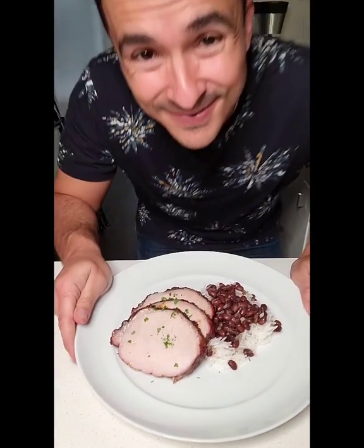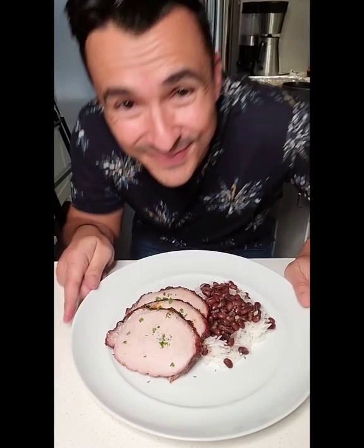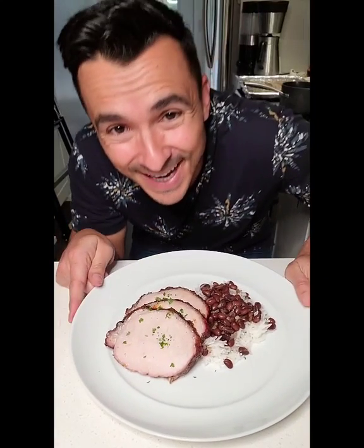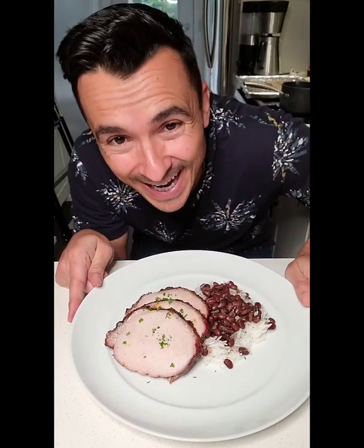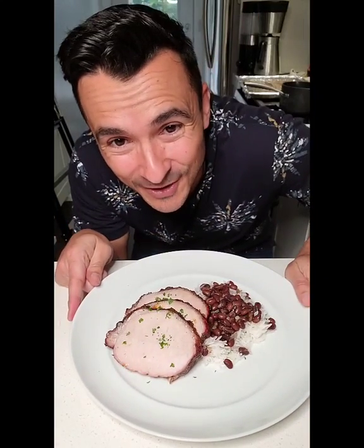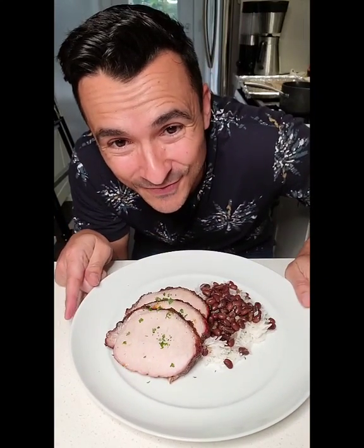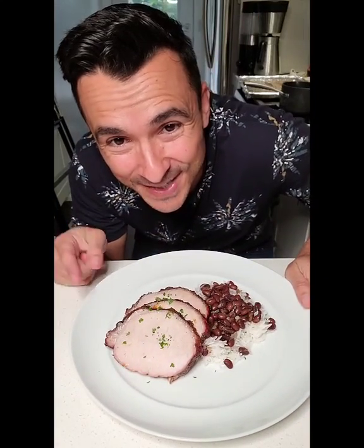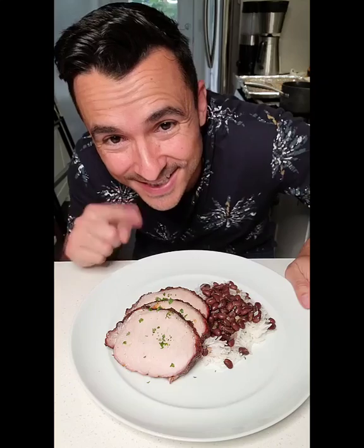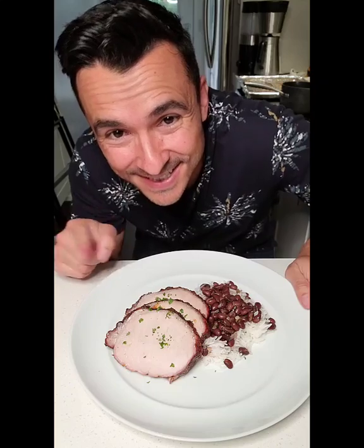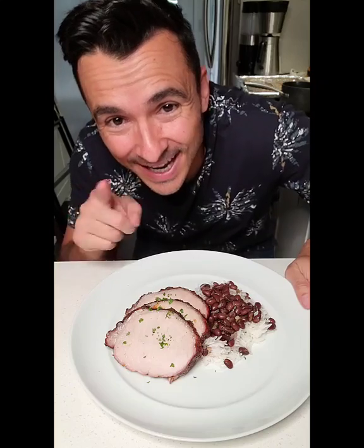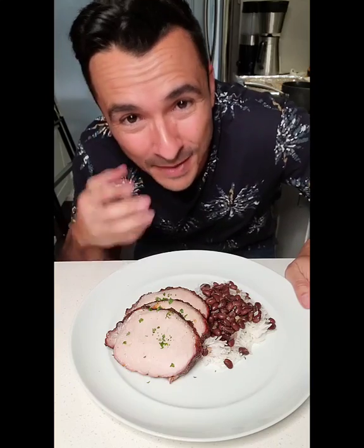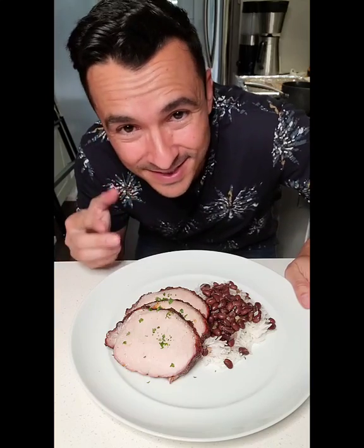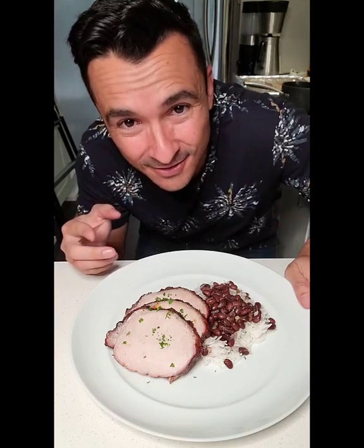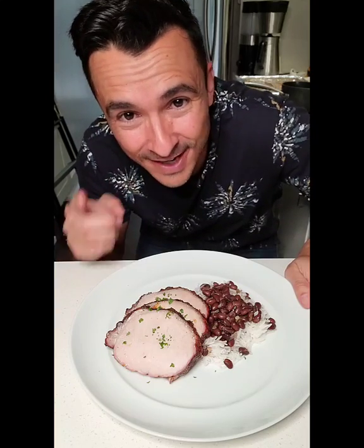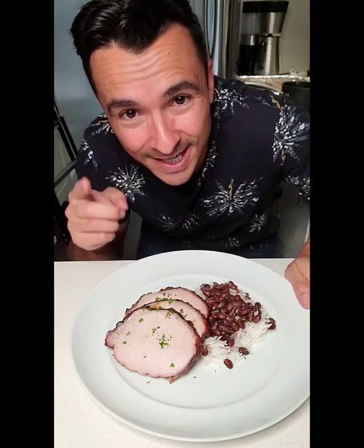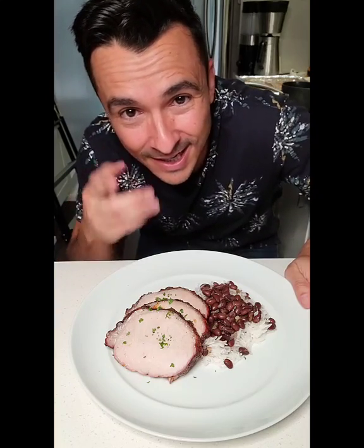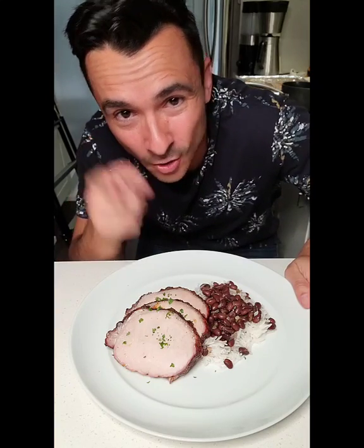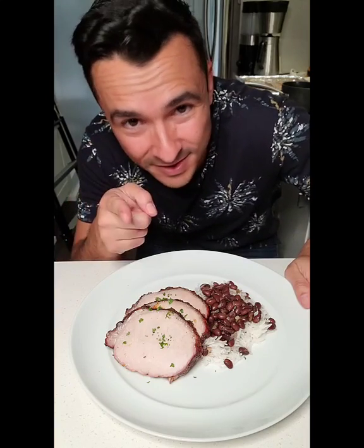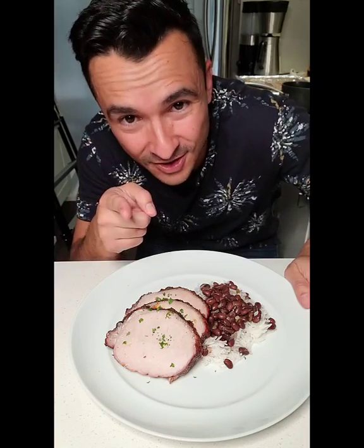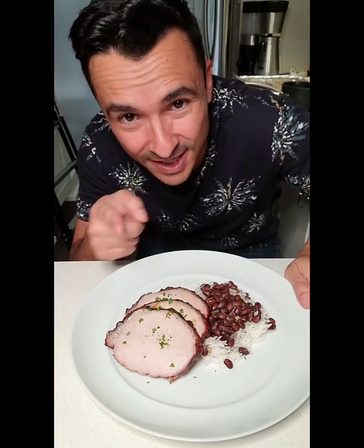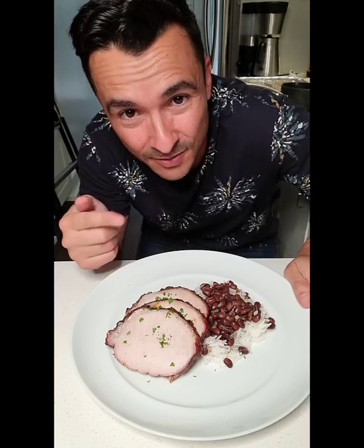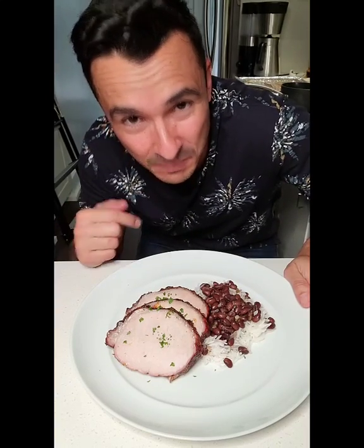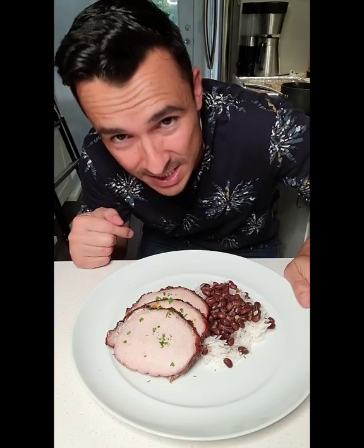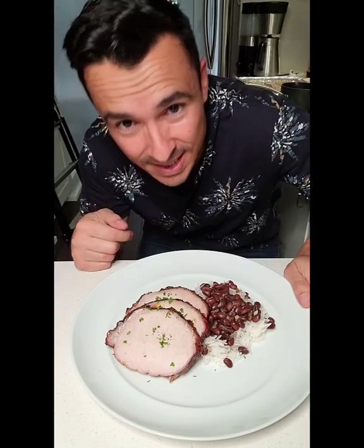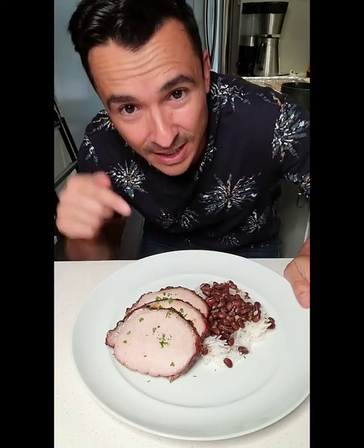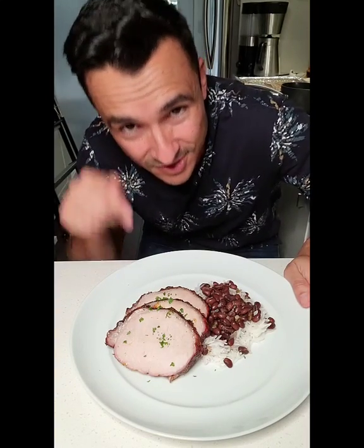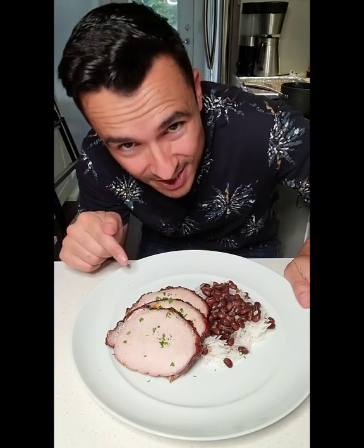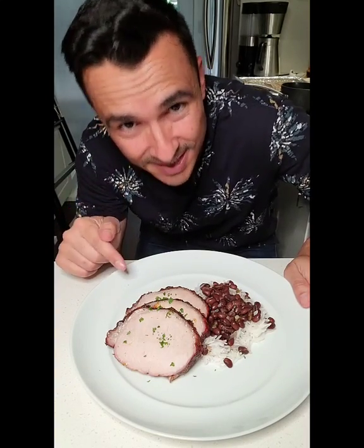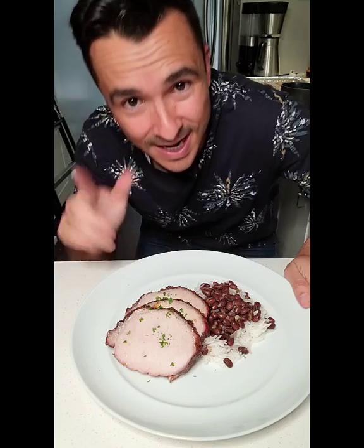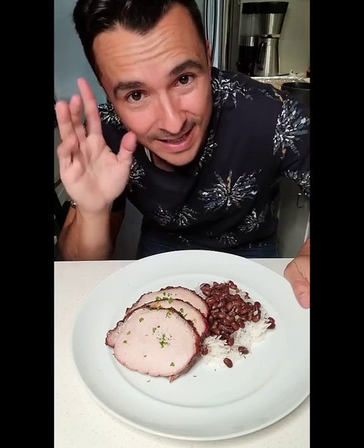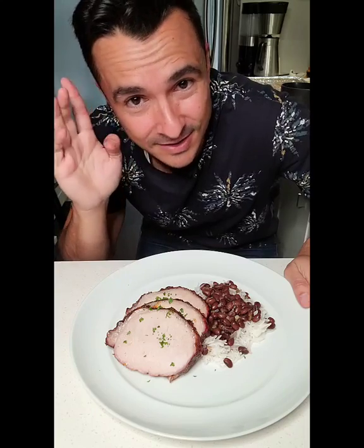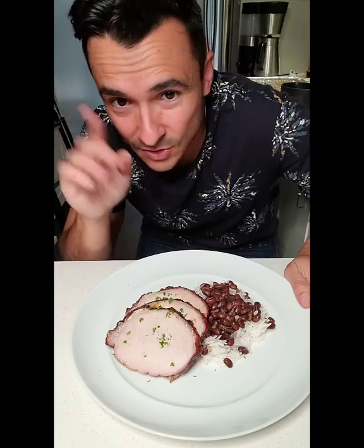Guys, I got to go because I'm by myself and nobody's going to turn off the camera but me, and I want to start eating.